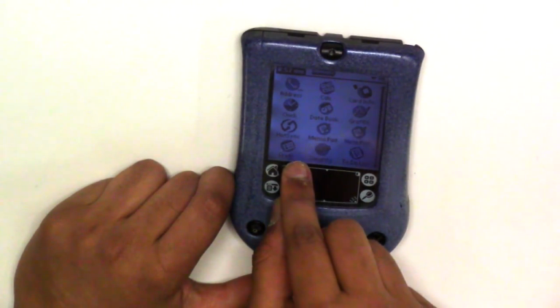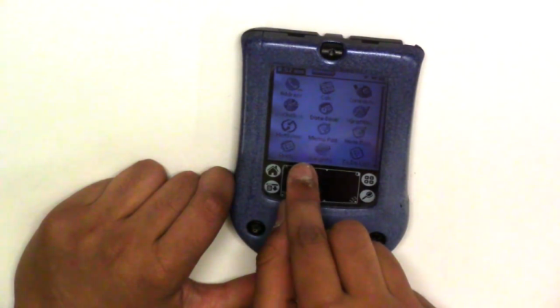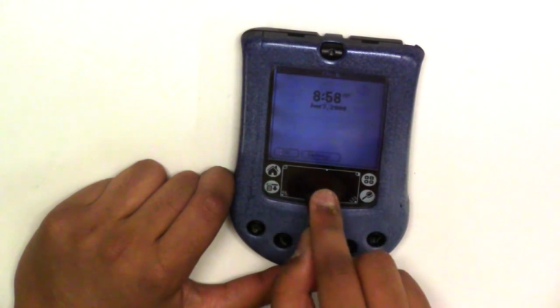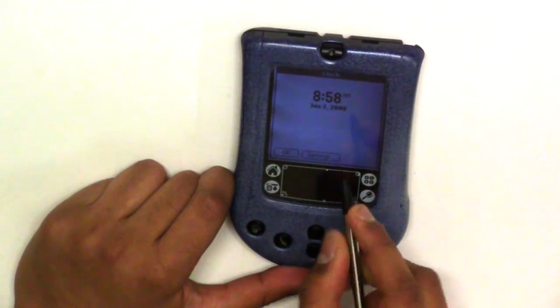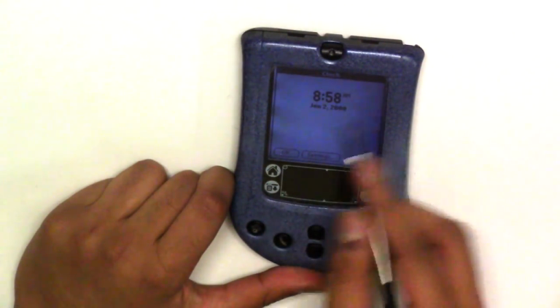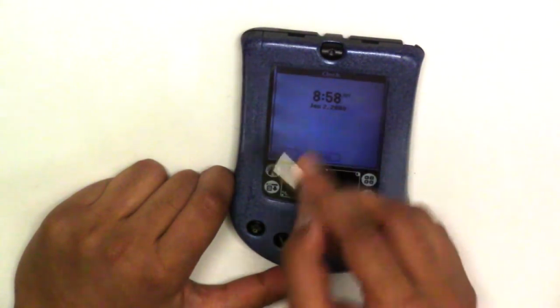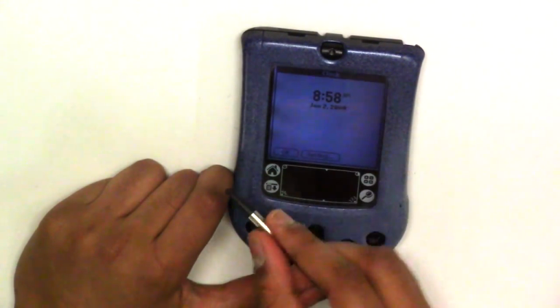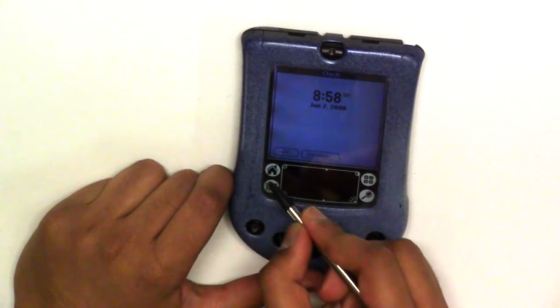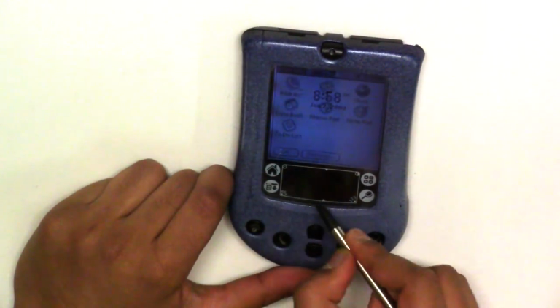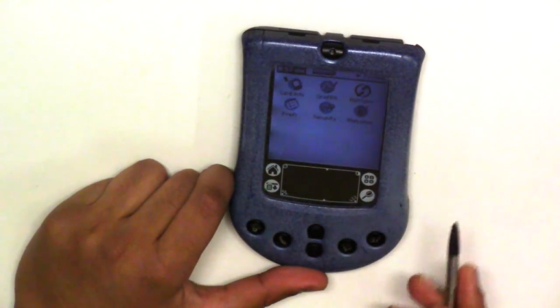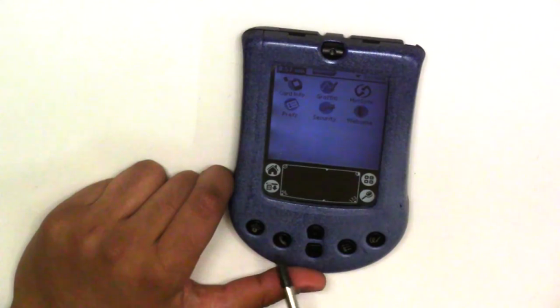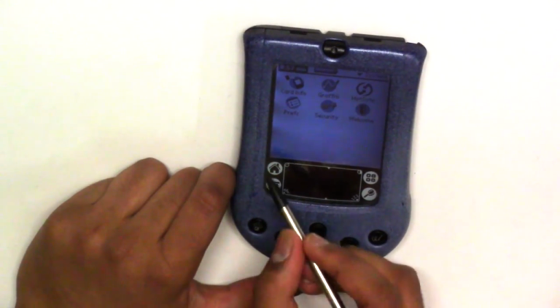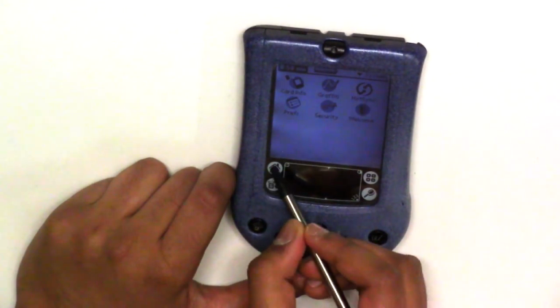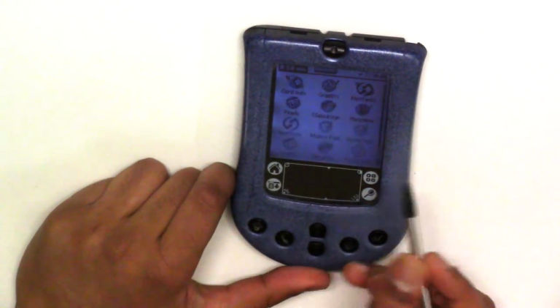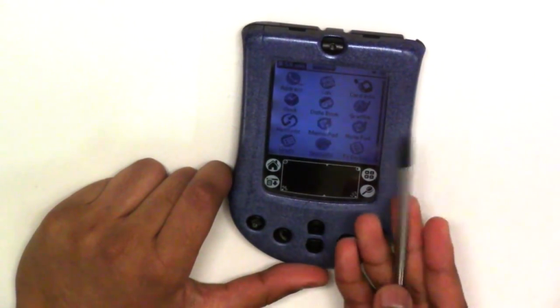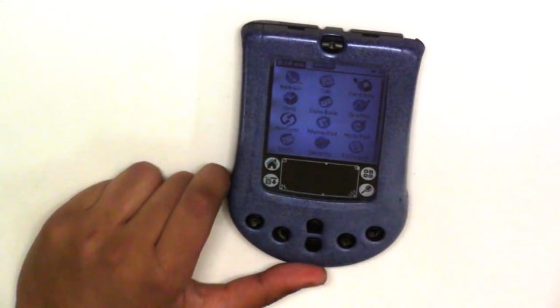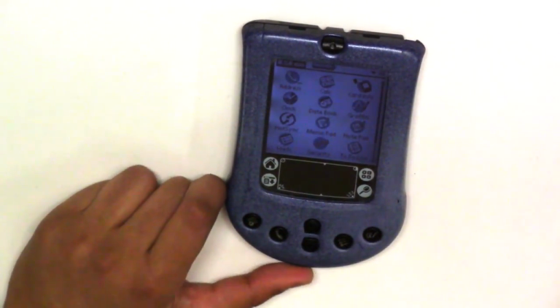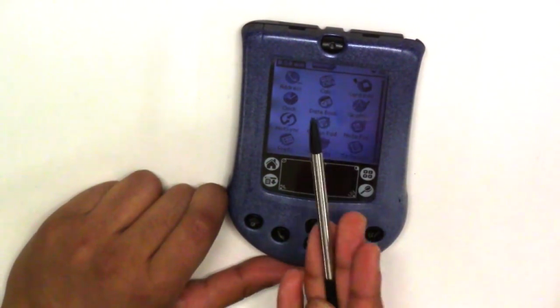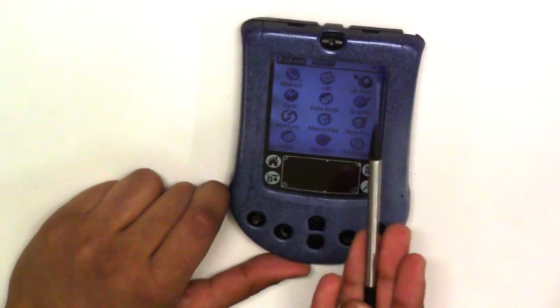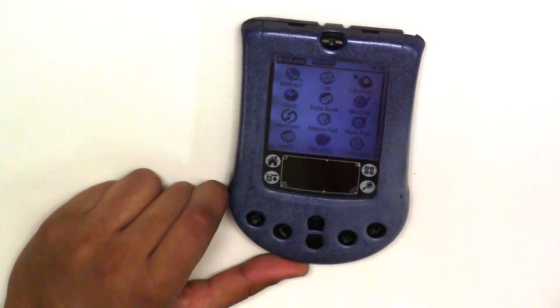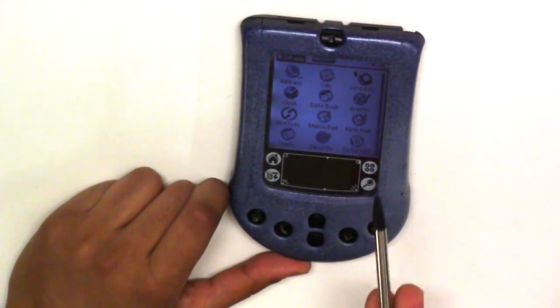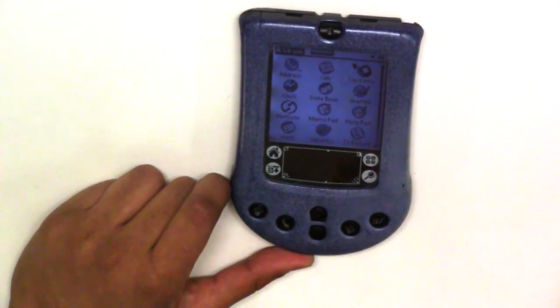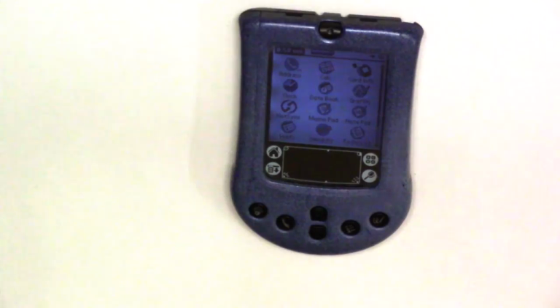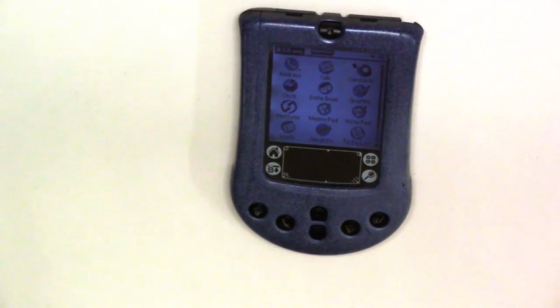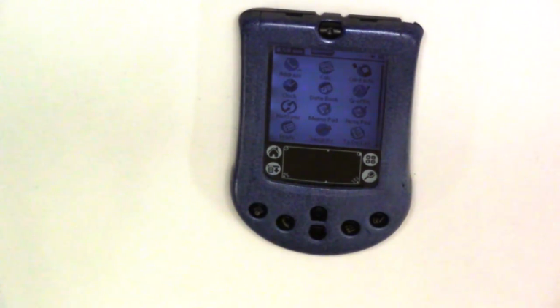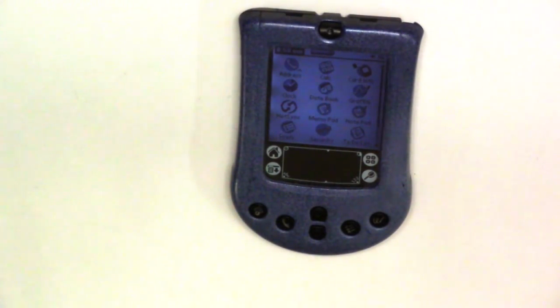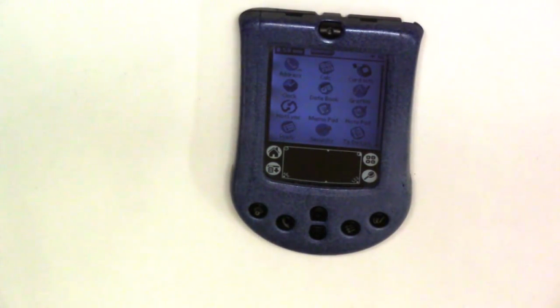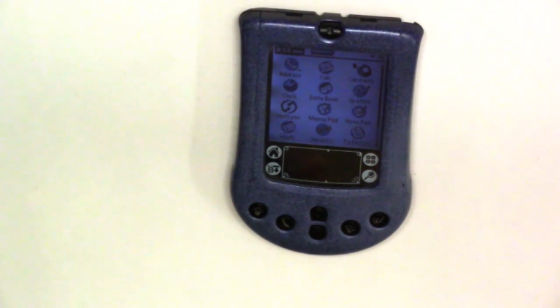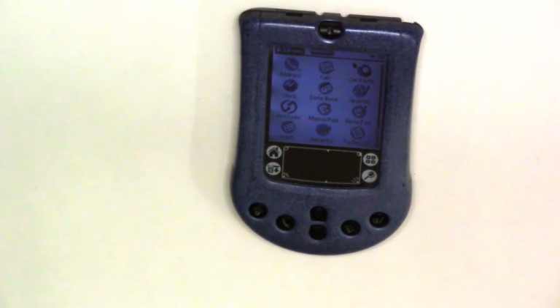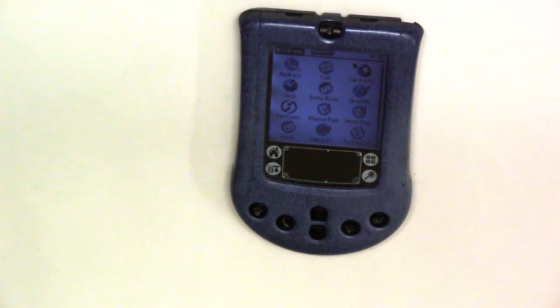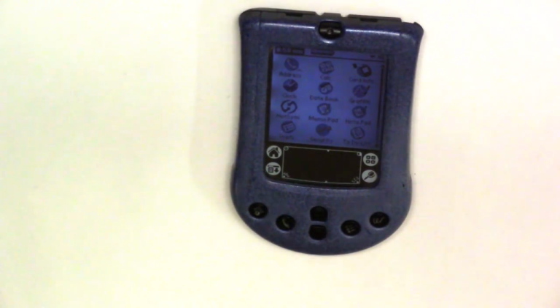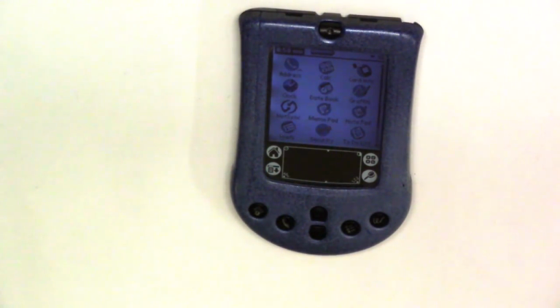It has a time display — you could call this the lock screen. A lock screen showing the clock is the same thing on the iPad. That's almost the same thing as the iPad's lock screen.